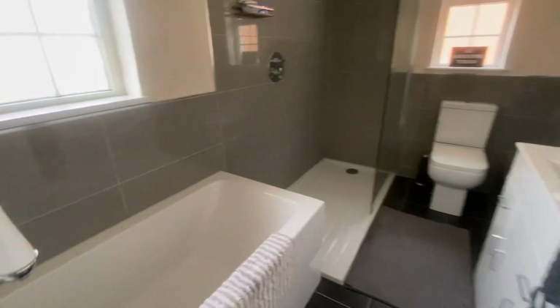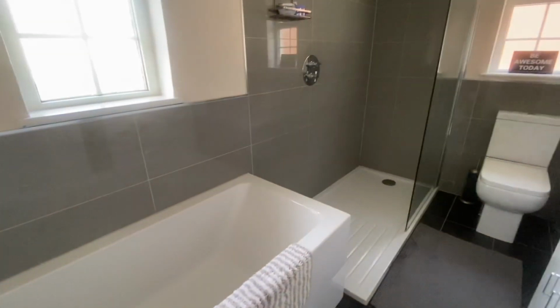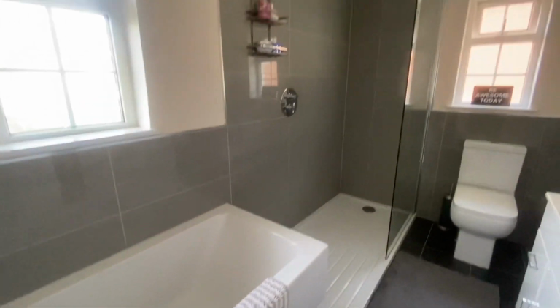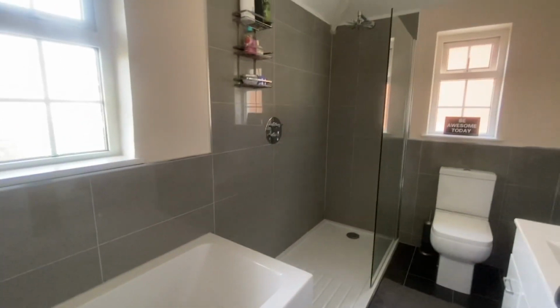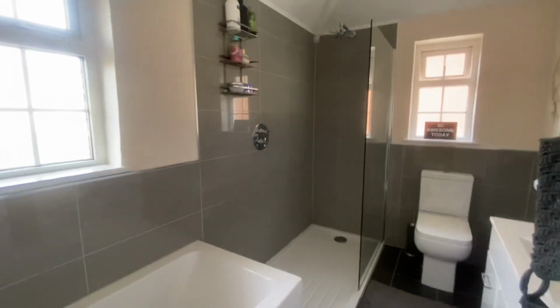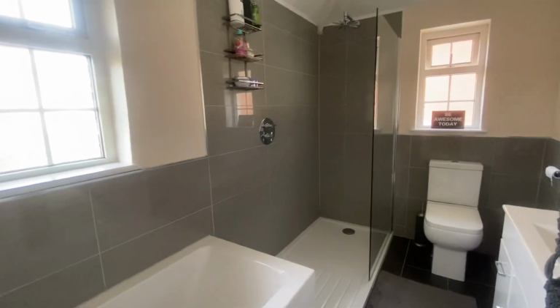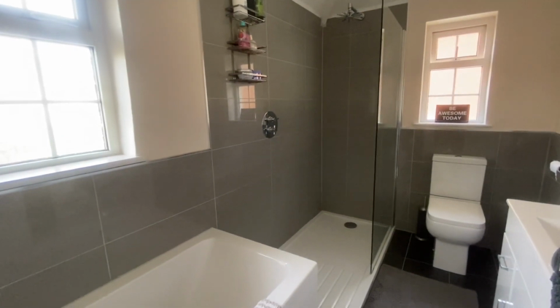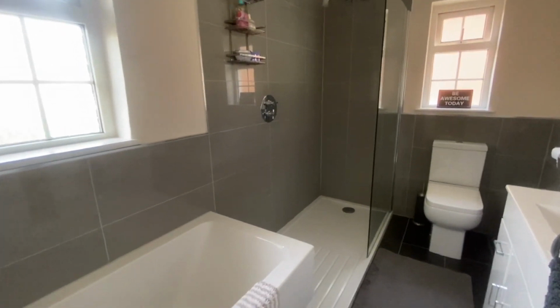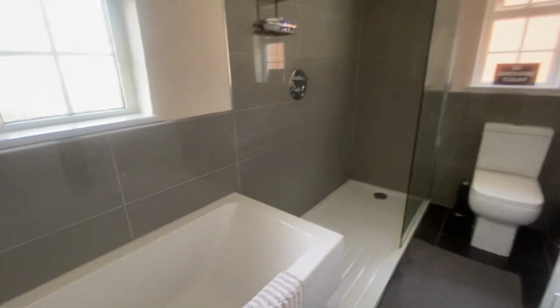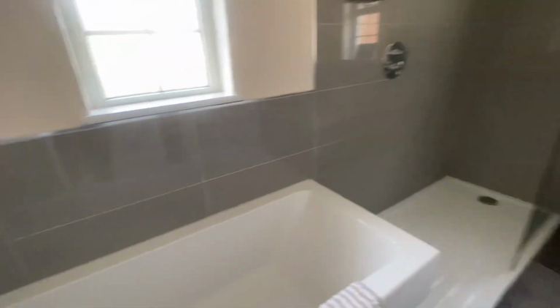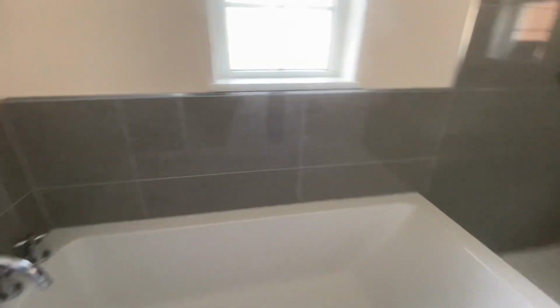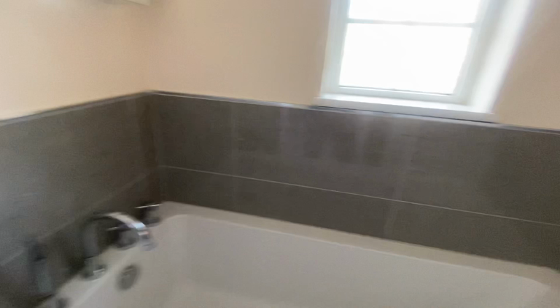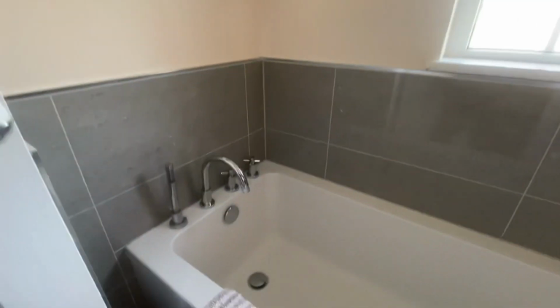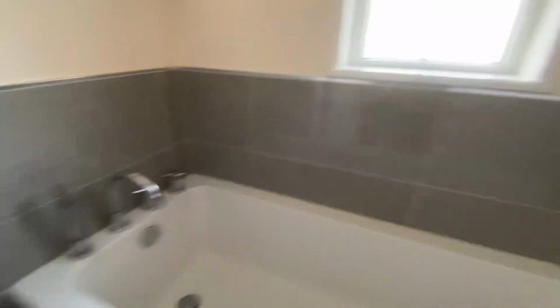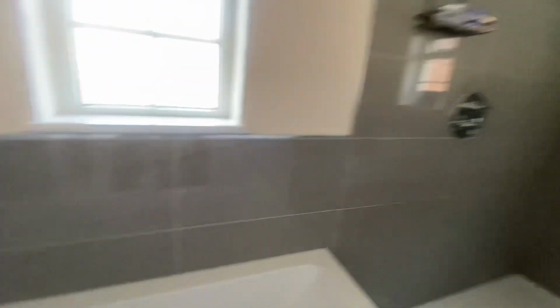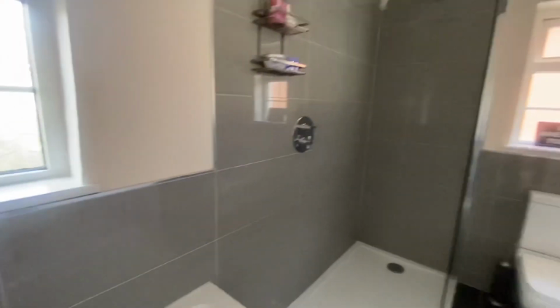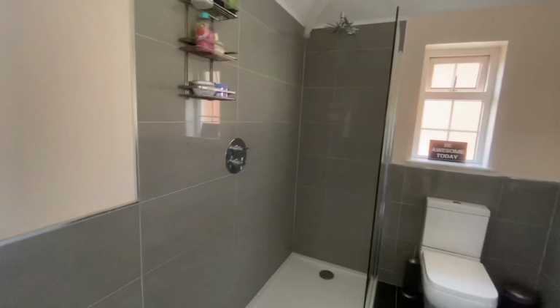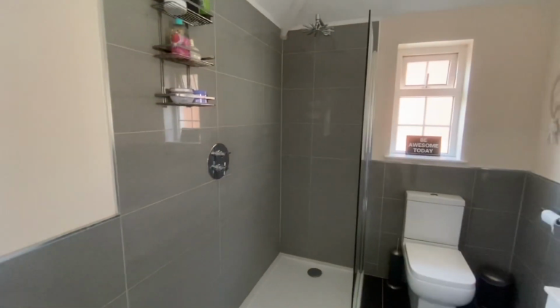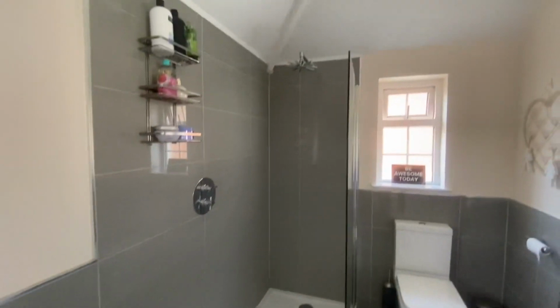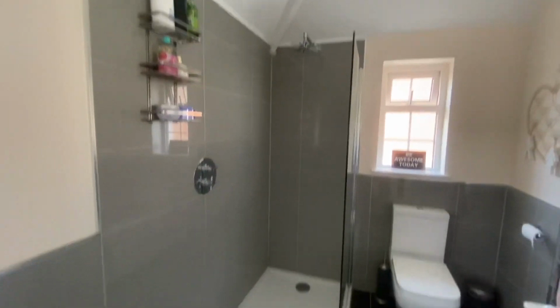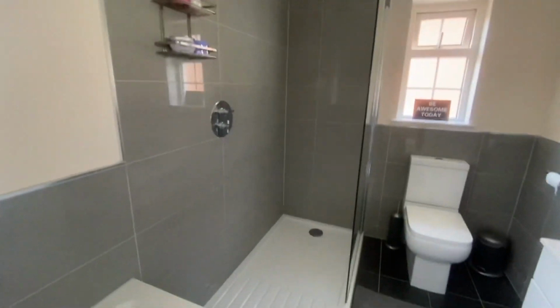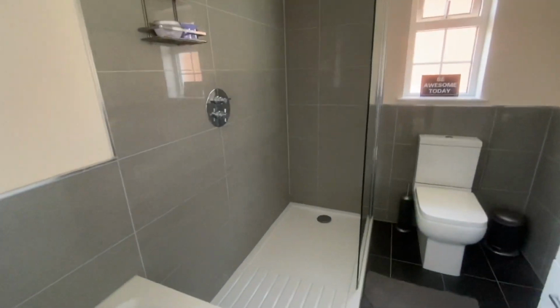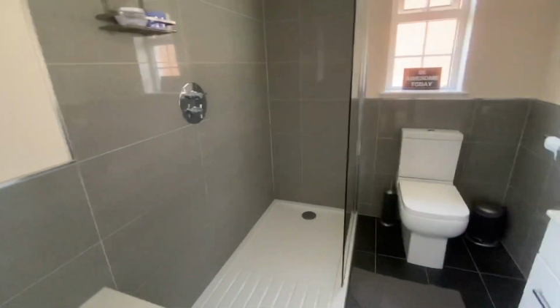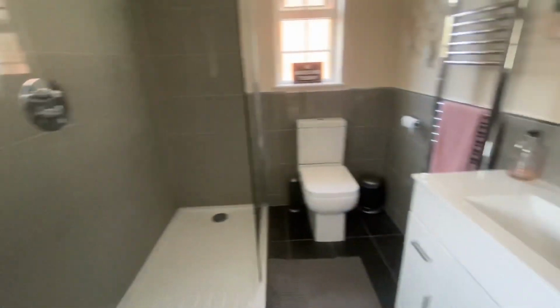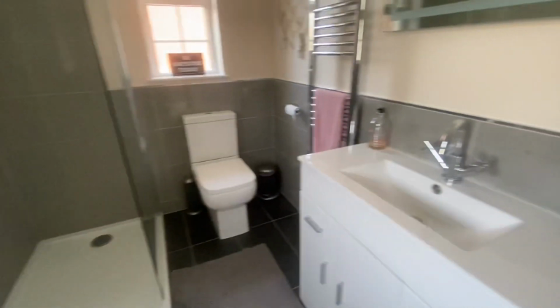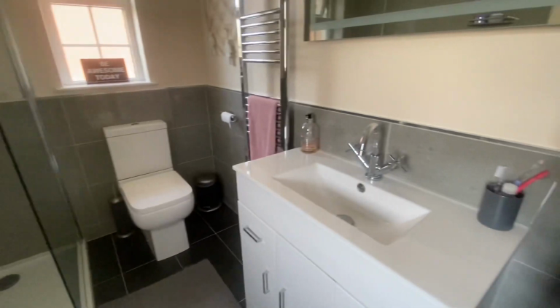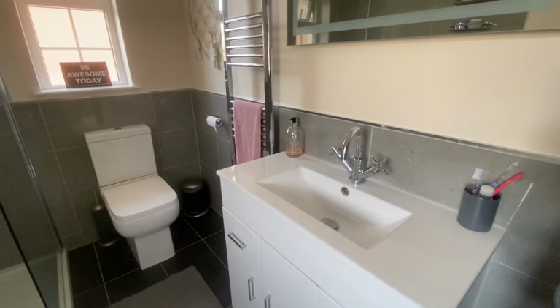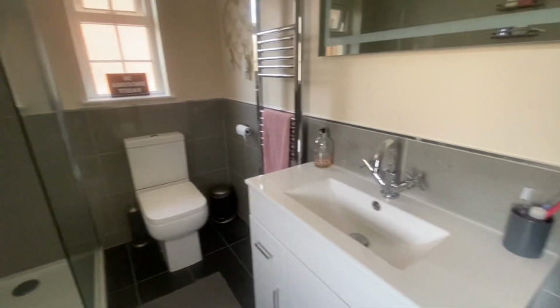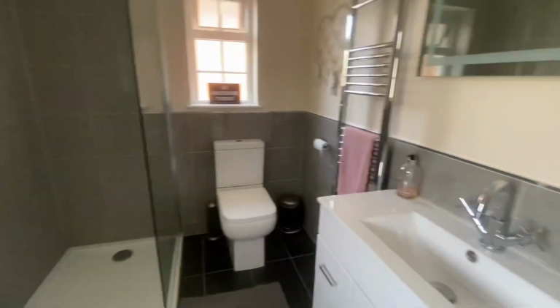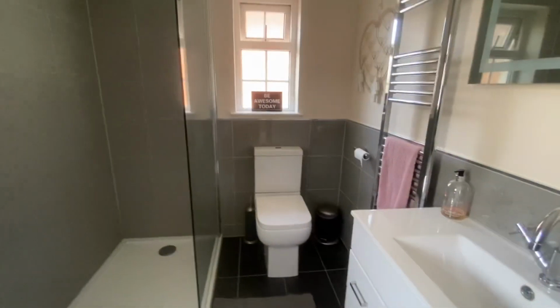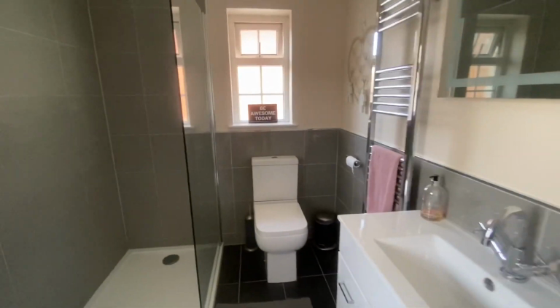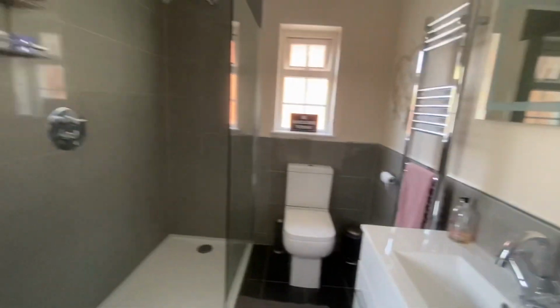Family bathroom — beautifully presented again. You've got the bath in the corner, a large shower cubicle, a washbasin and WC, with a heated towel rail.